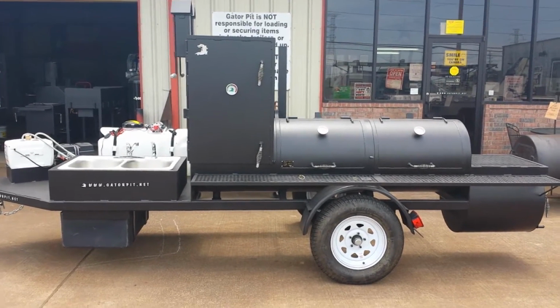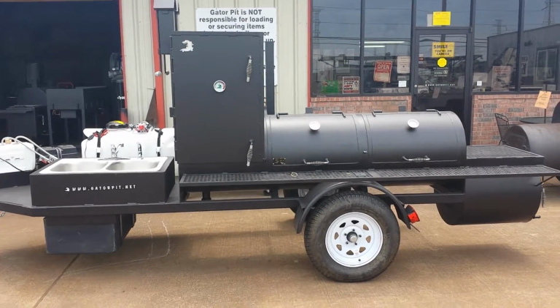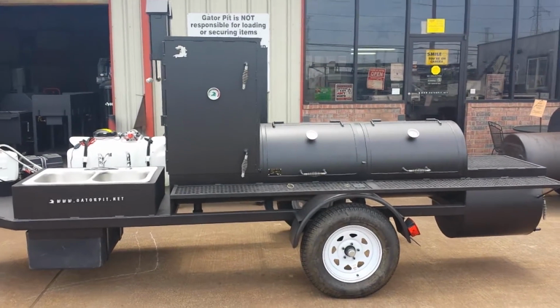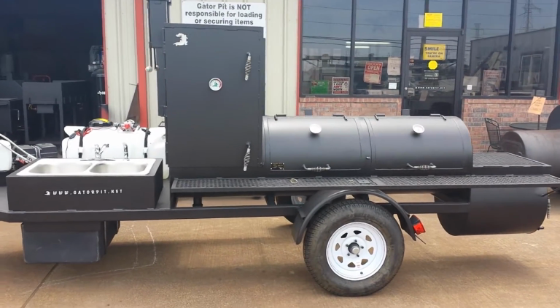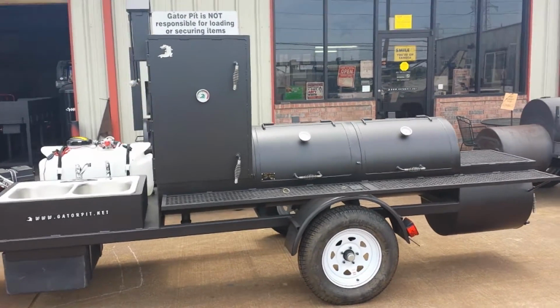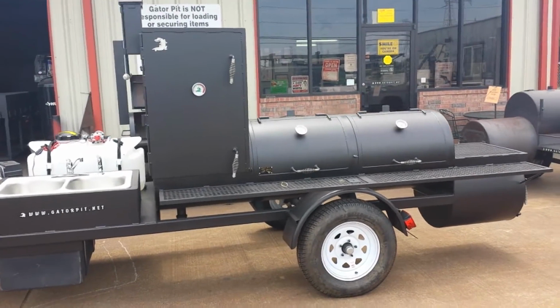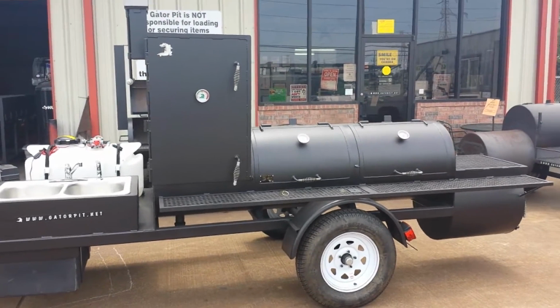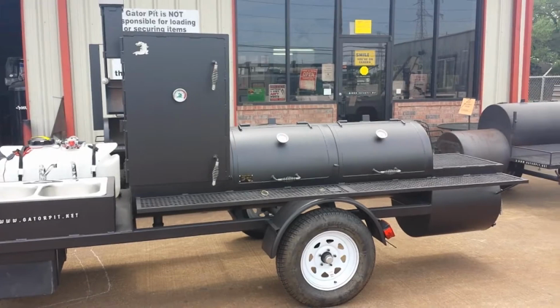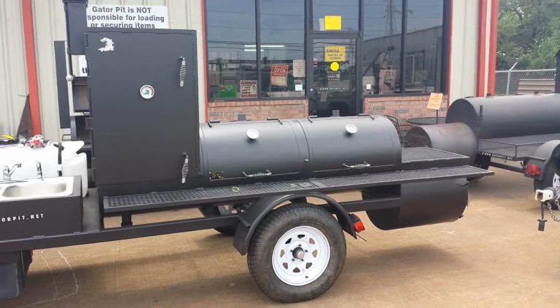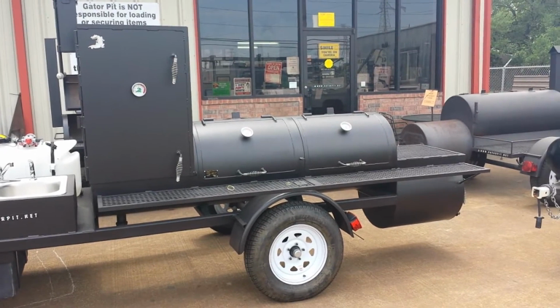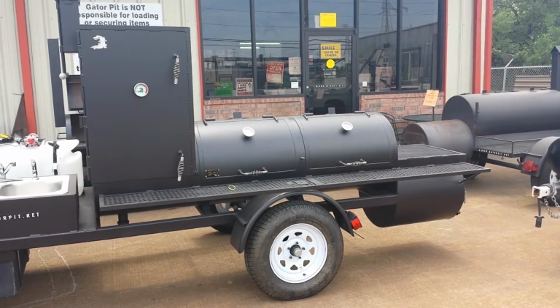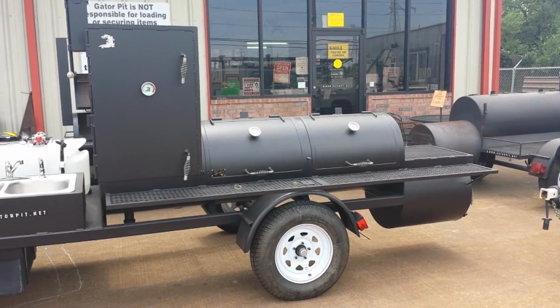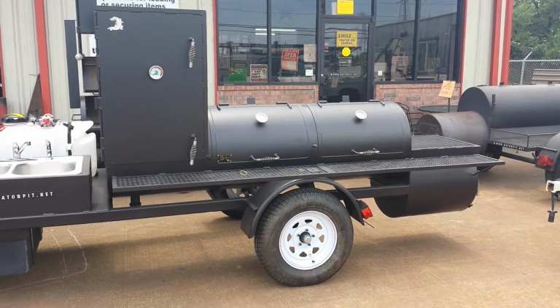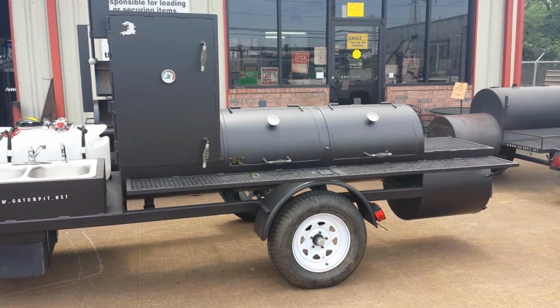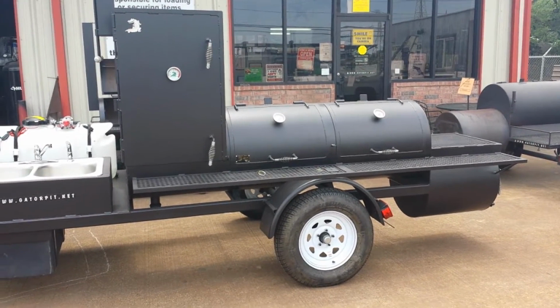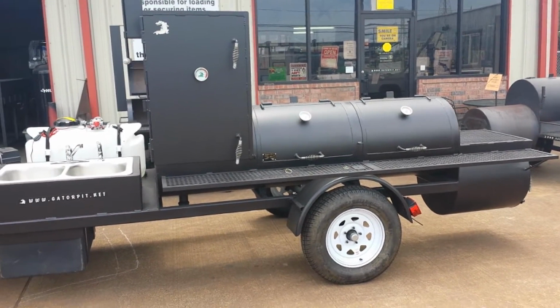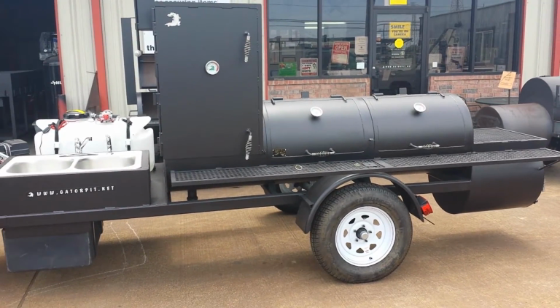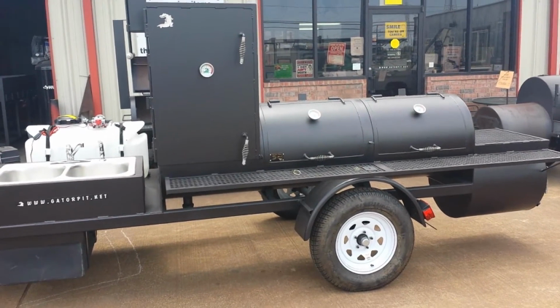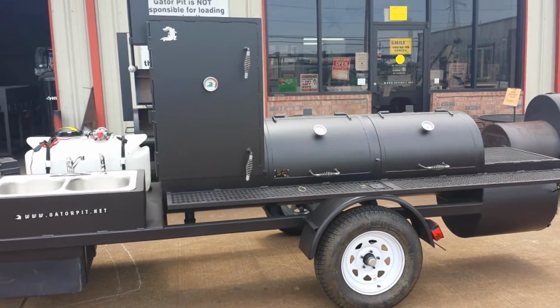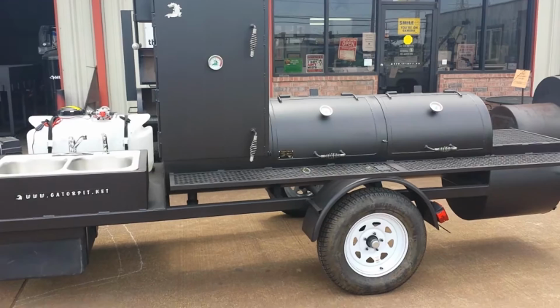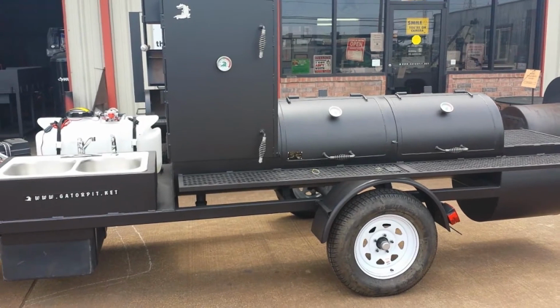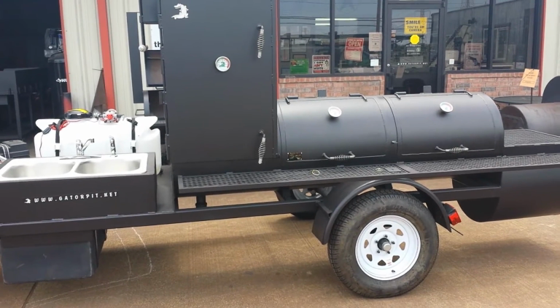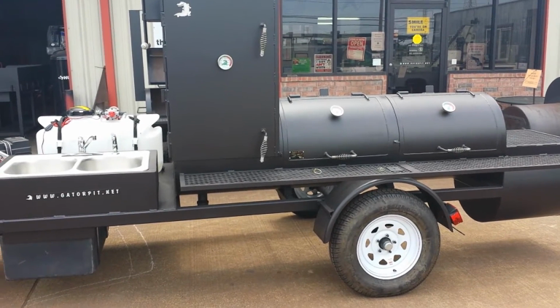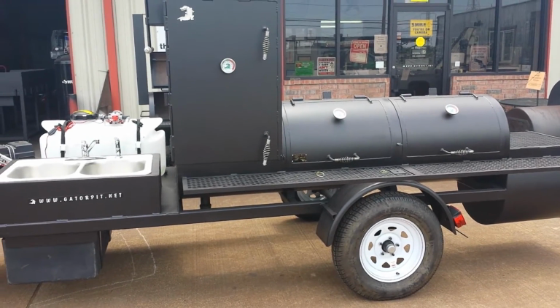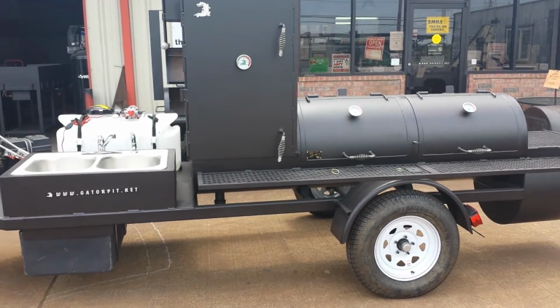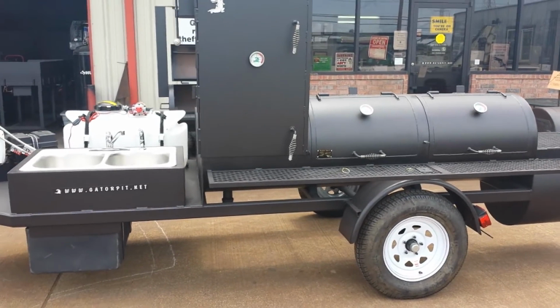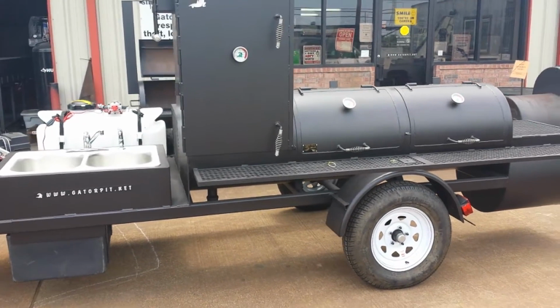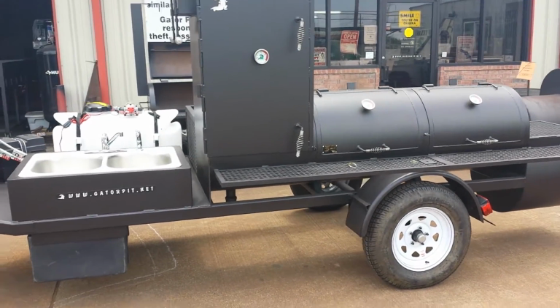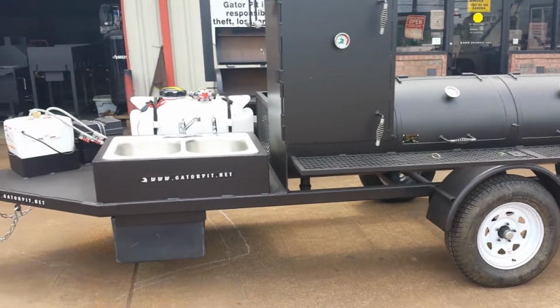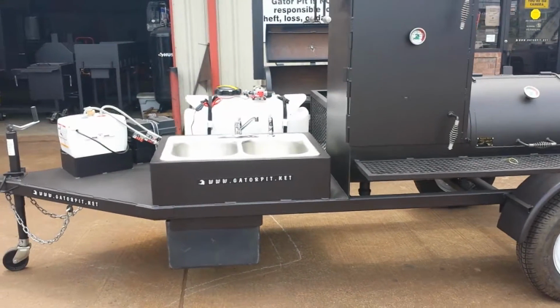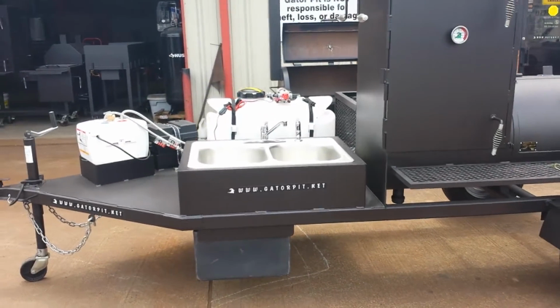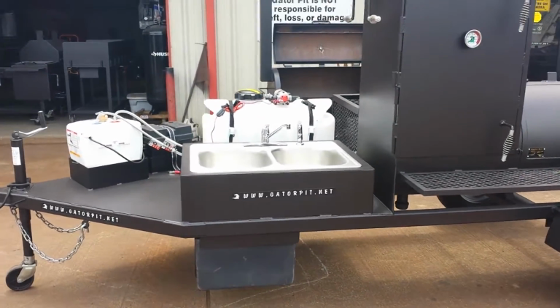This is a 24 by 60 double door main with an upright offset firebox, a wraparound shelf and all-steel front shelf, 3,500 pound axle, quarter inch thick, two by three rectangle trailer frame with a solid plate front deck.